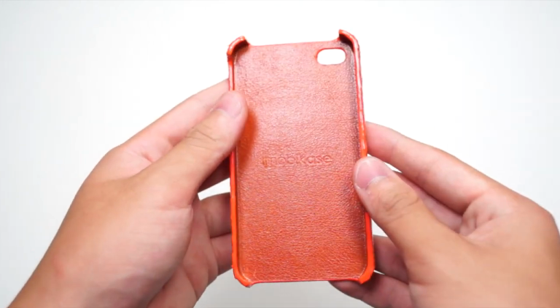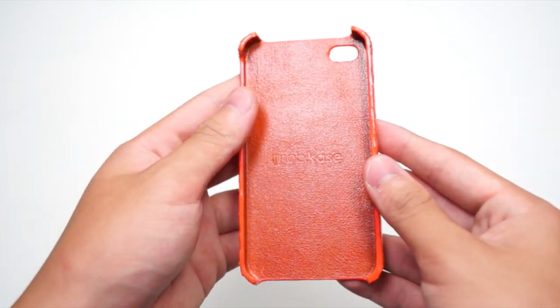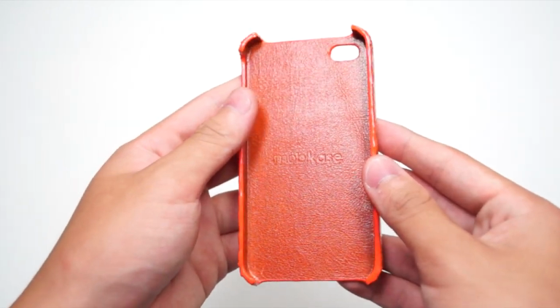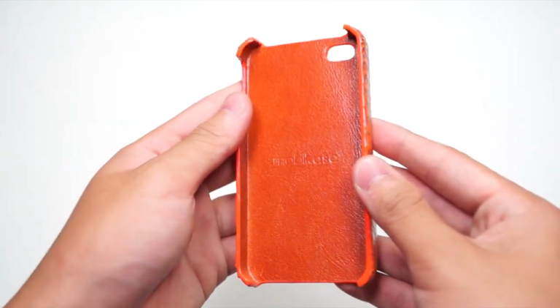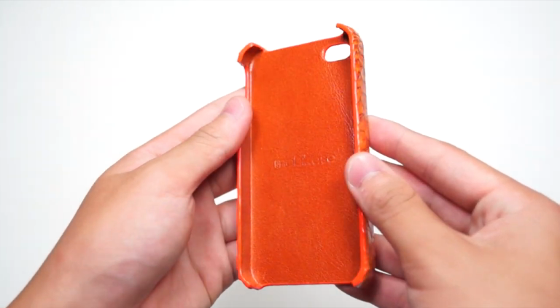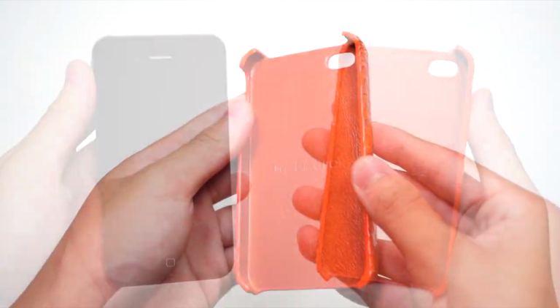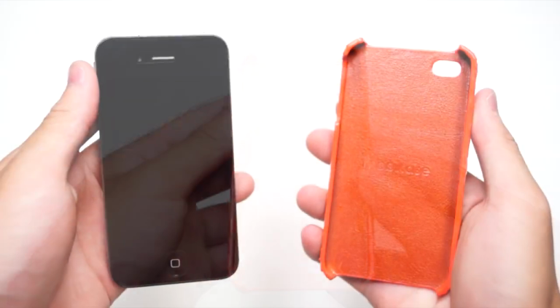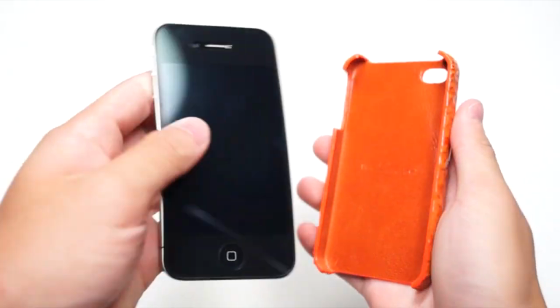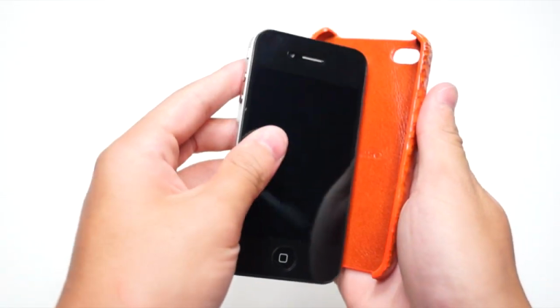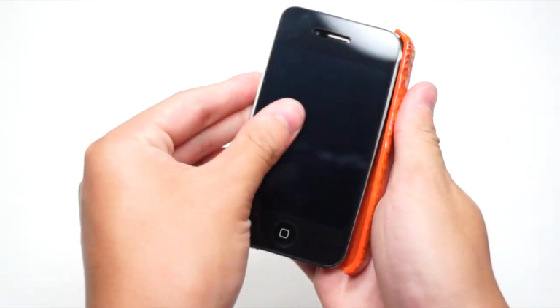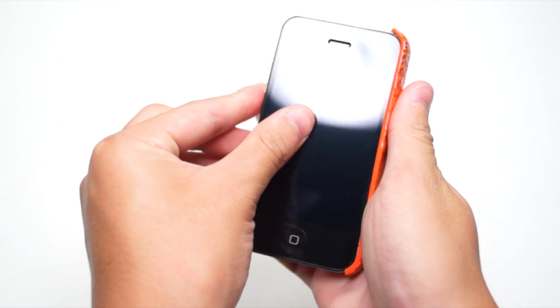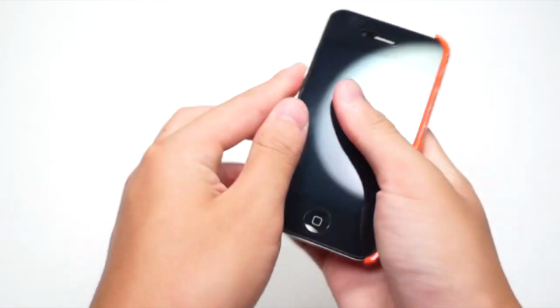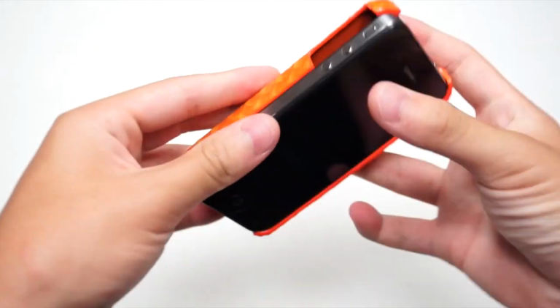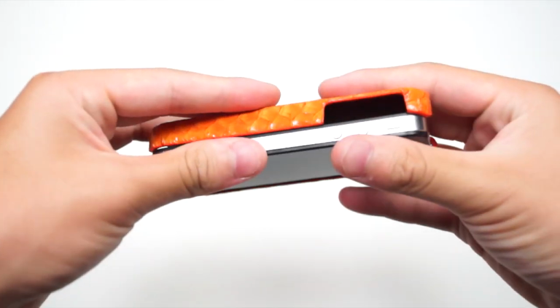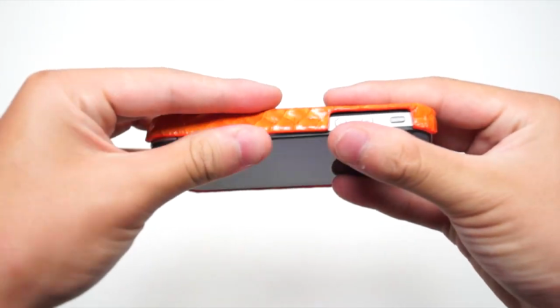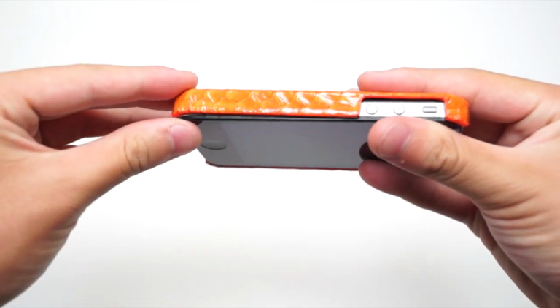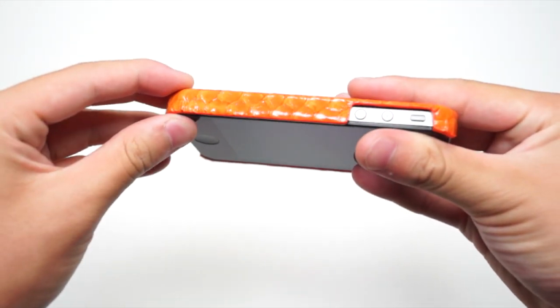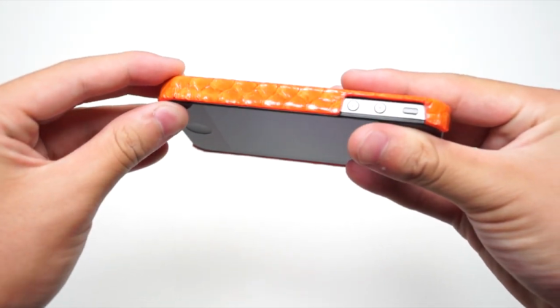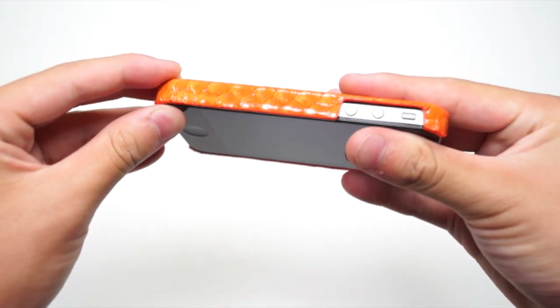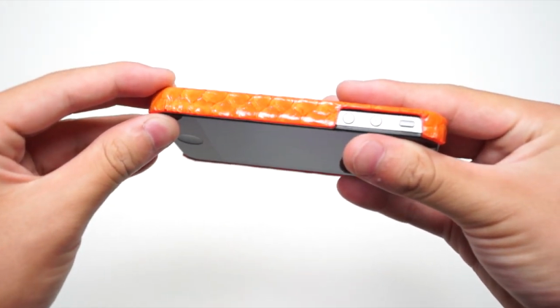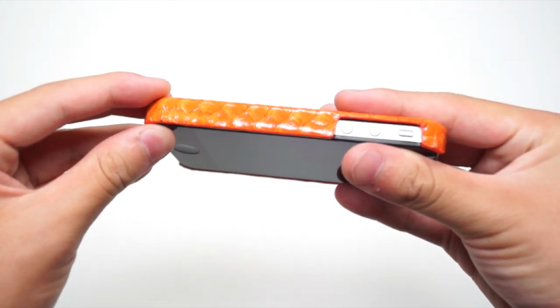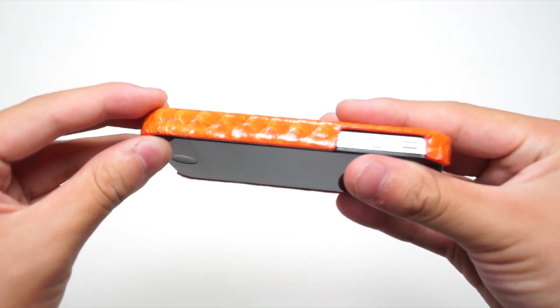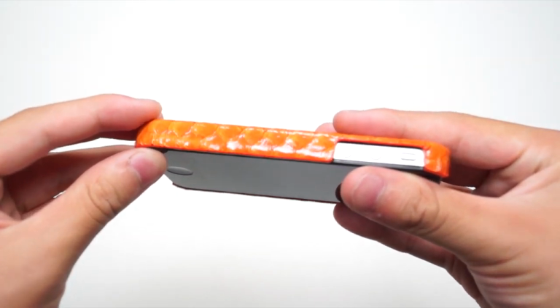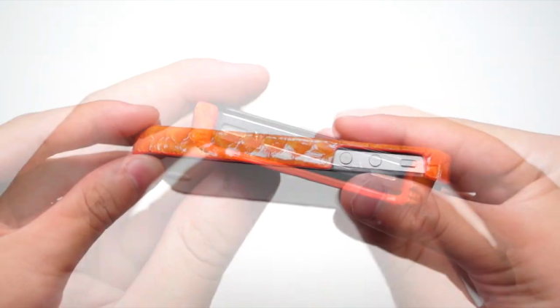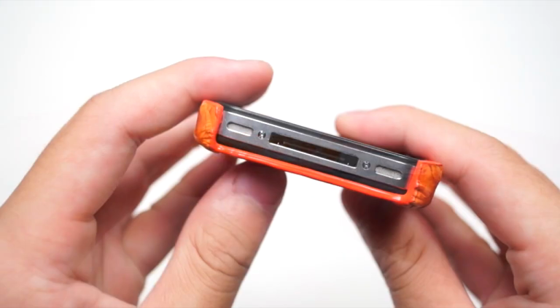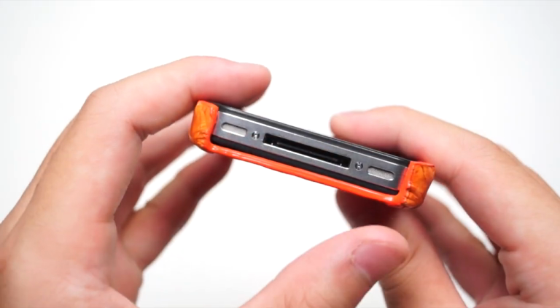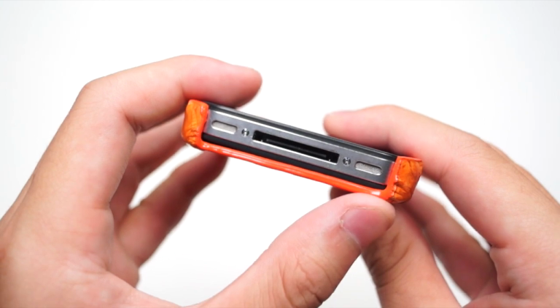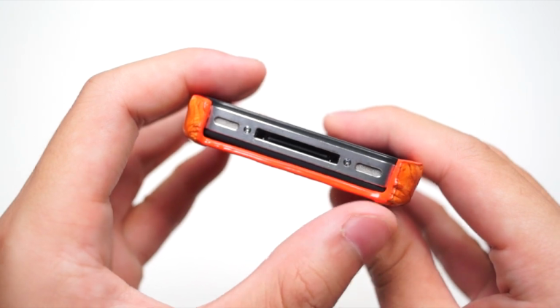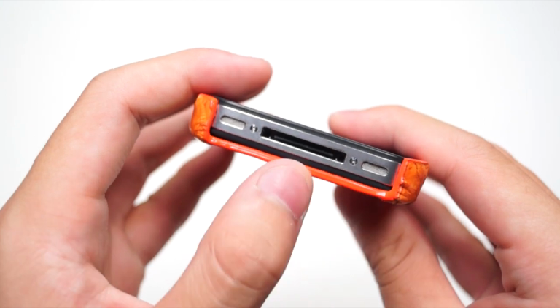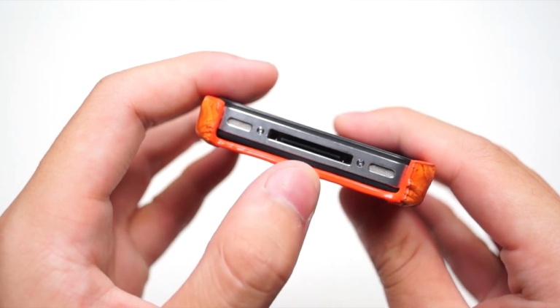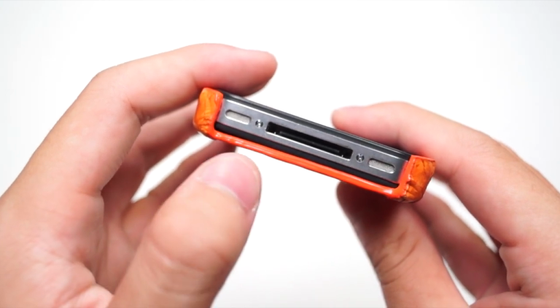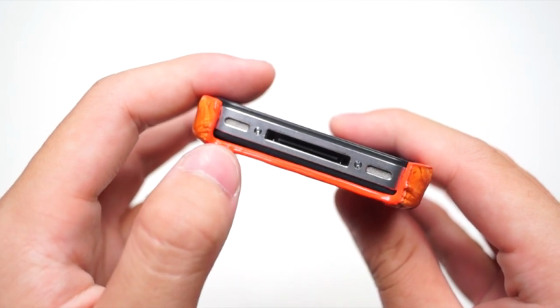To put the case on, just get your iPhone 4 and snap it to one side with no buttons, then snap it to the other side. Taking a look around the case, at the bottom we have wide open cutouts for all the ports: the 30-pin dock connector and the microphone.